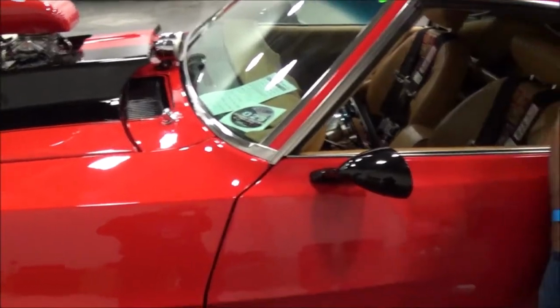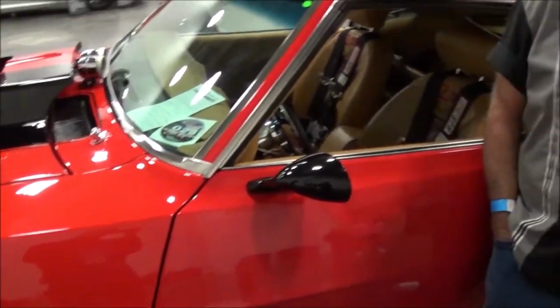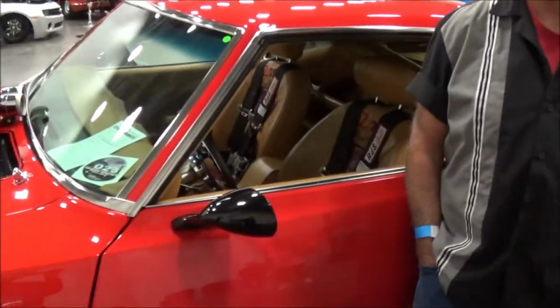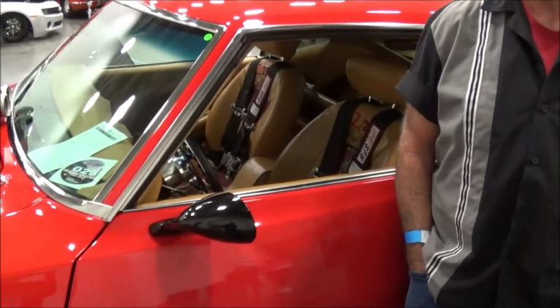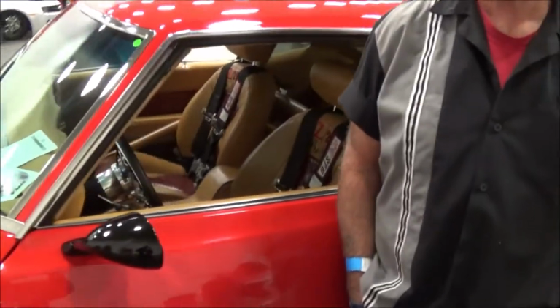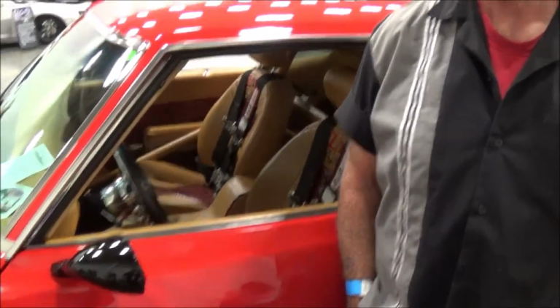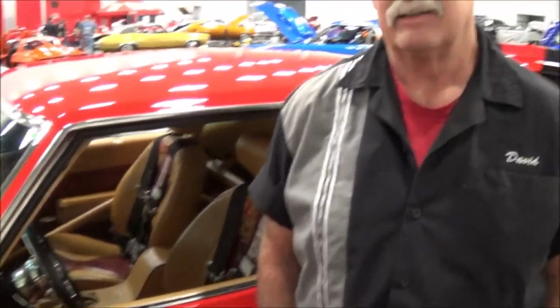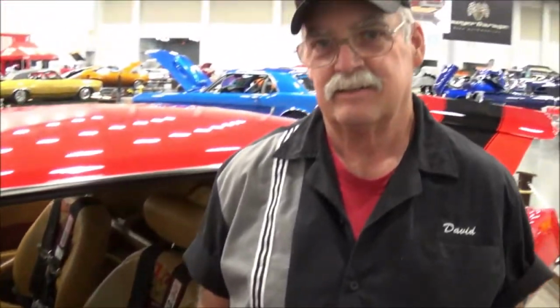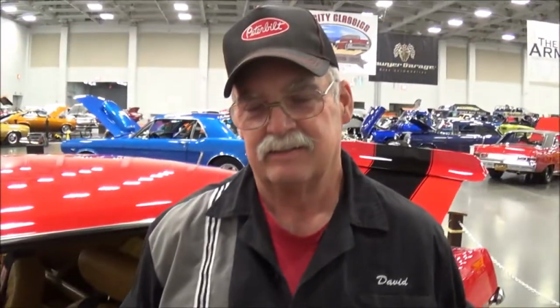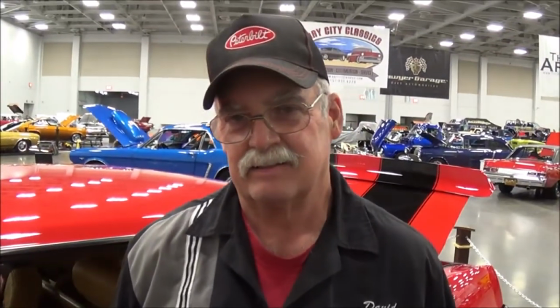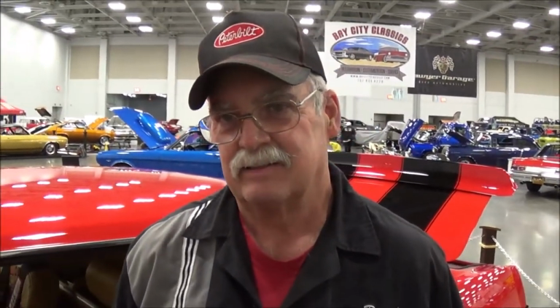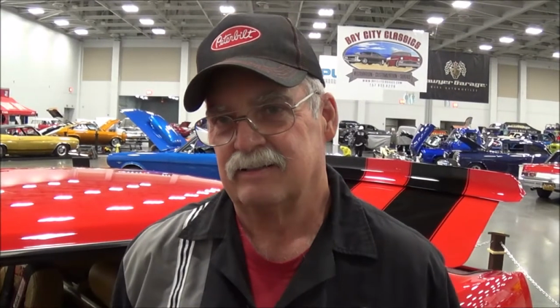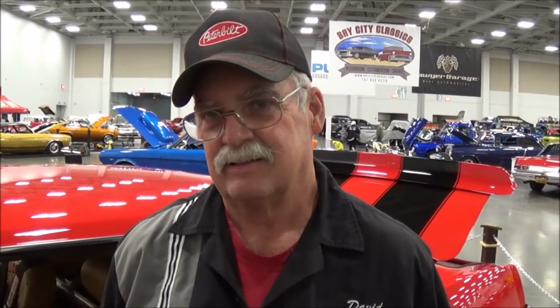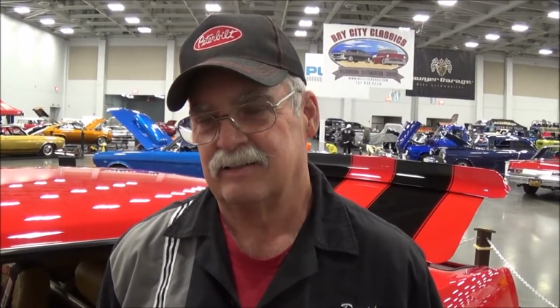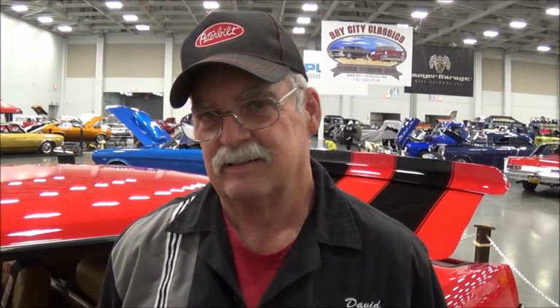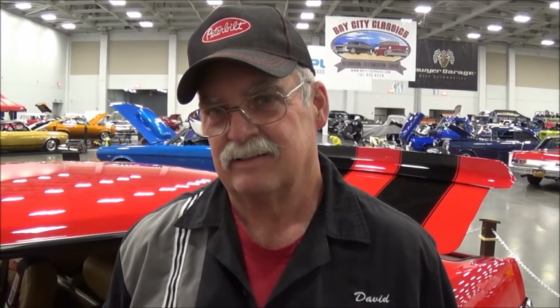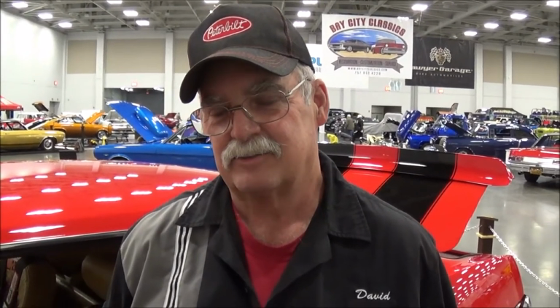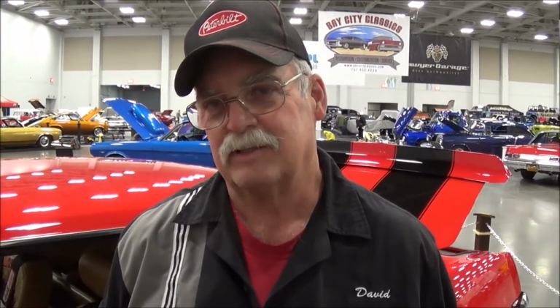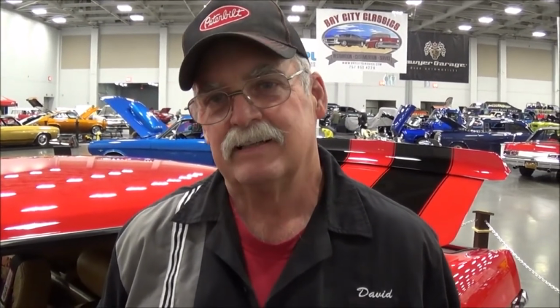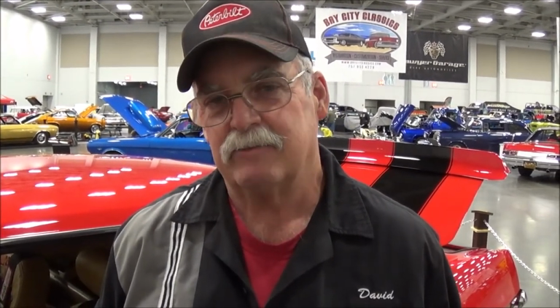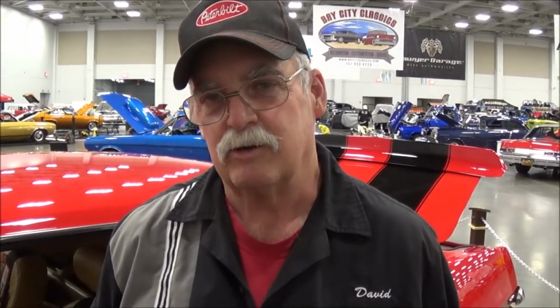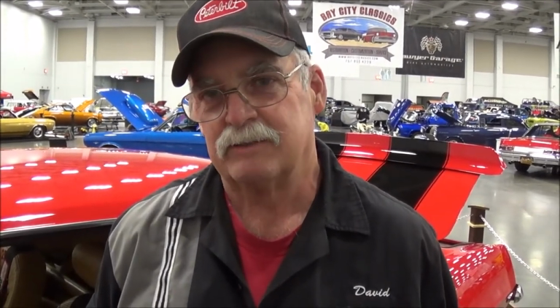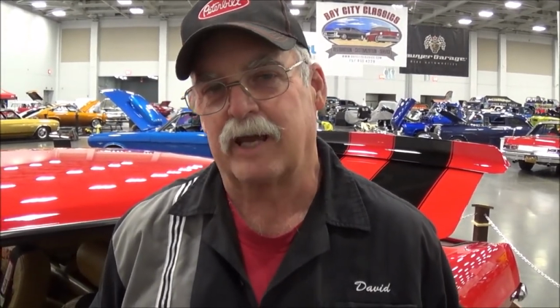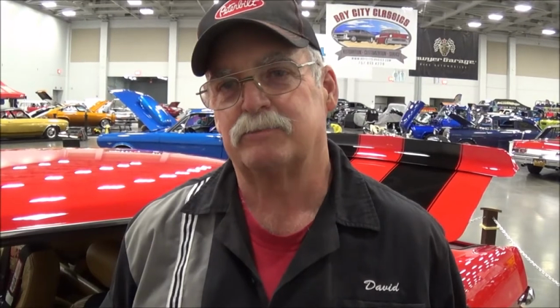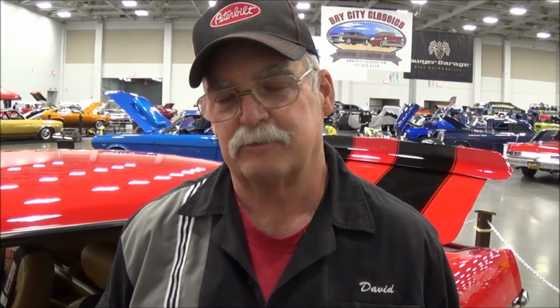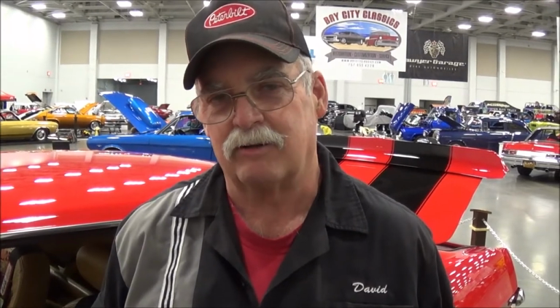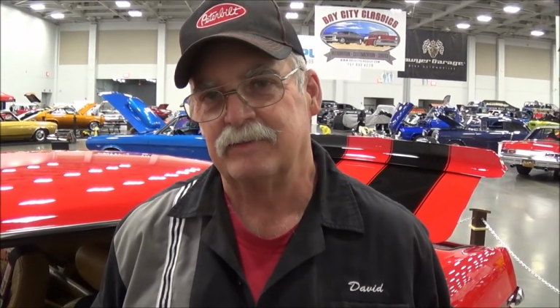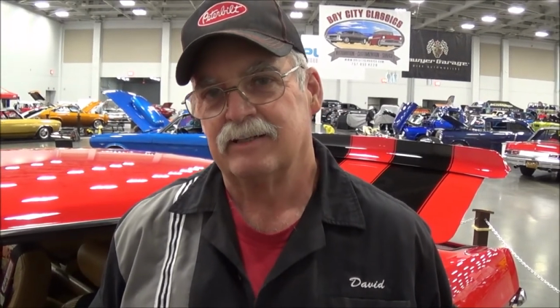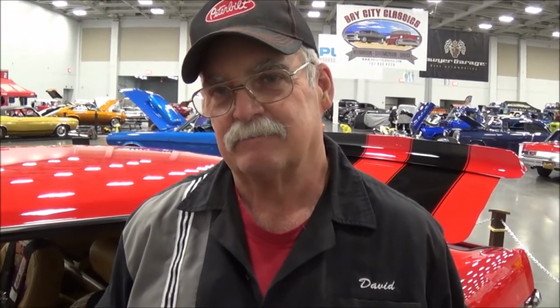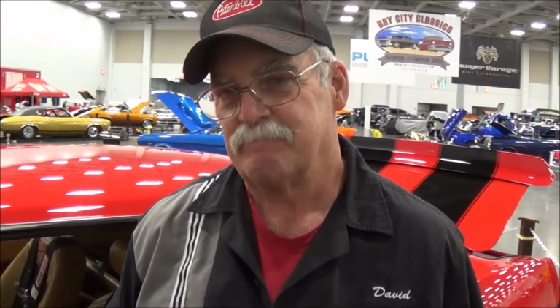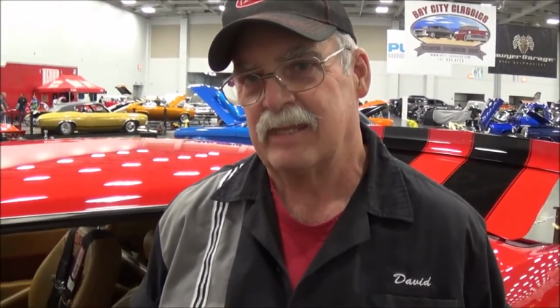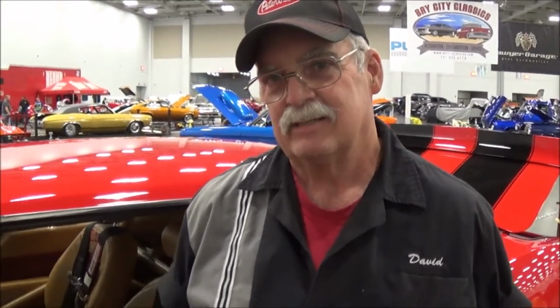Here we are at the Central Virginia Auto Show with the owner of a 1969 Camaro Z28. How are you doing, sir? I'm good. What's your name? David Burrows. Where are you from, Dave? Mechanicsville, Maryland. Southern Maryland. All right.